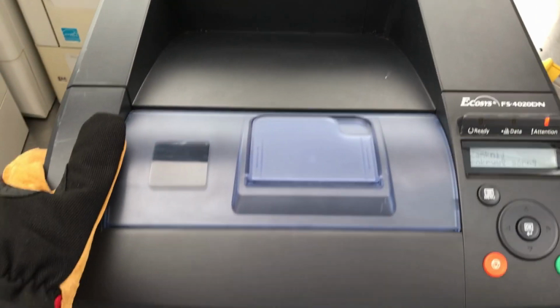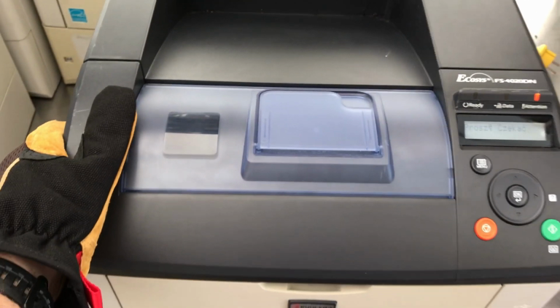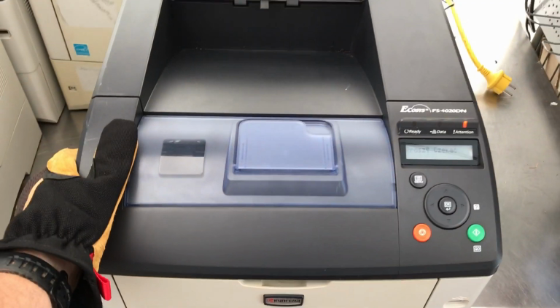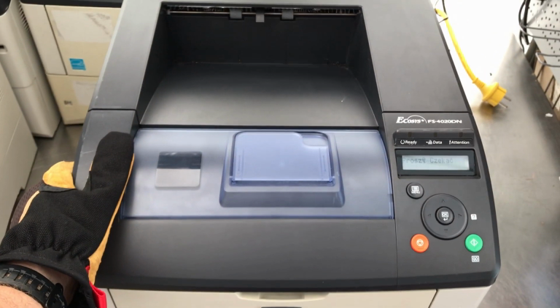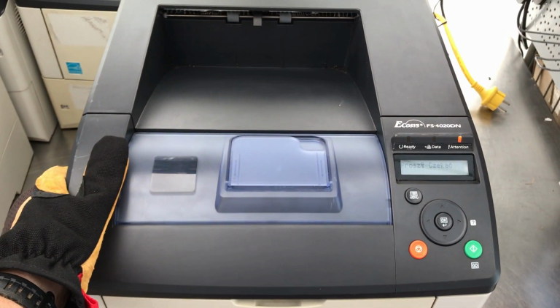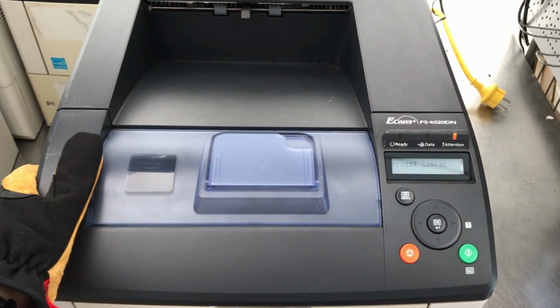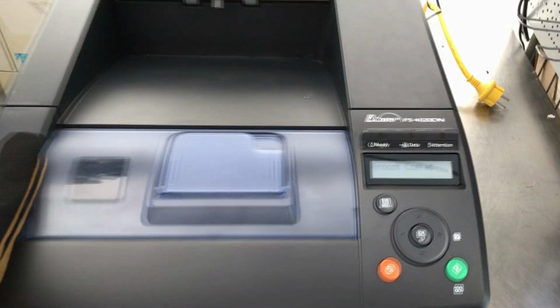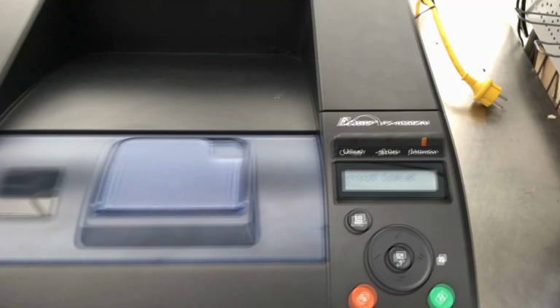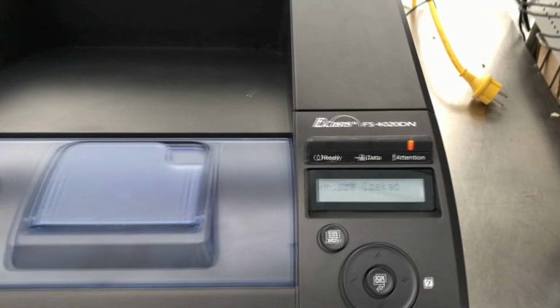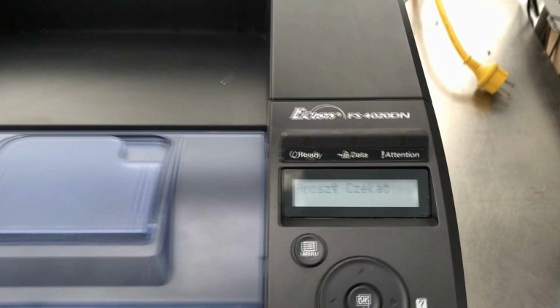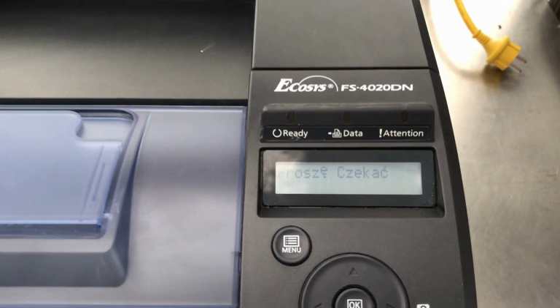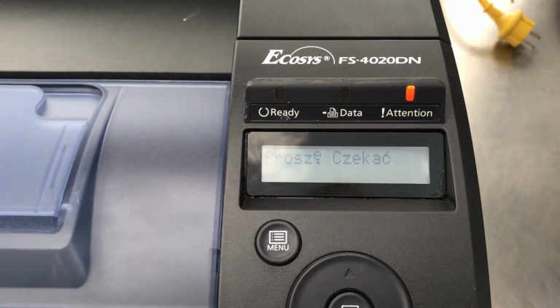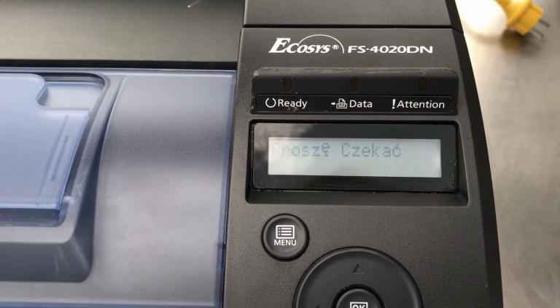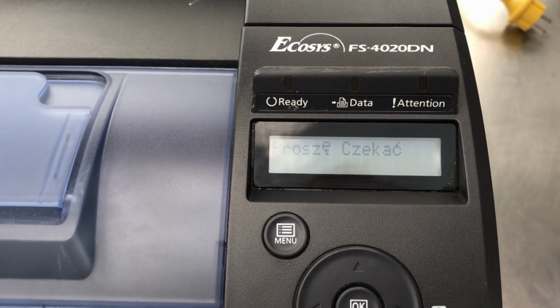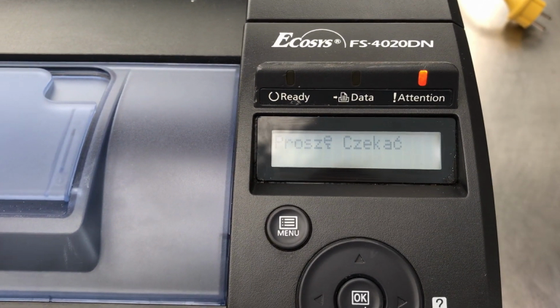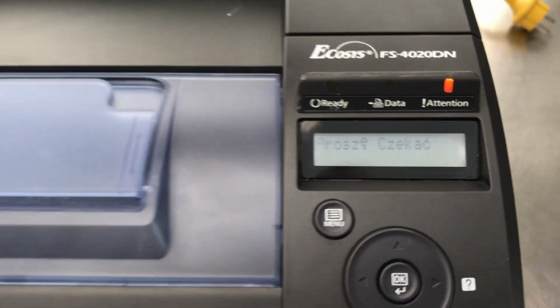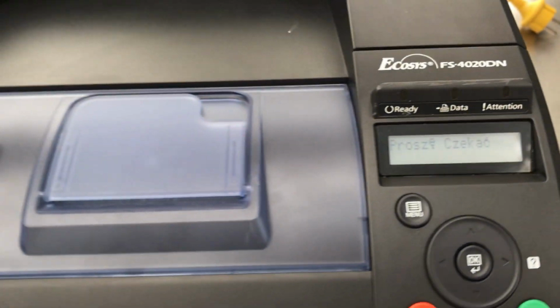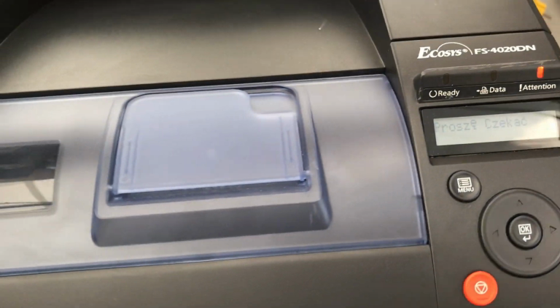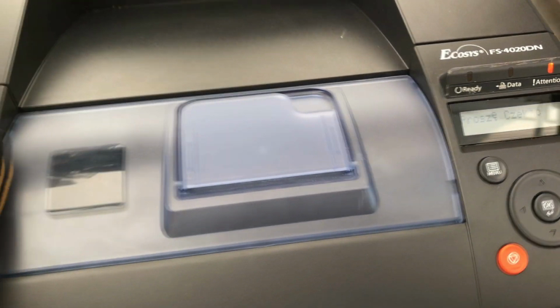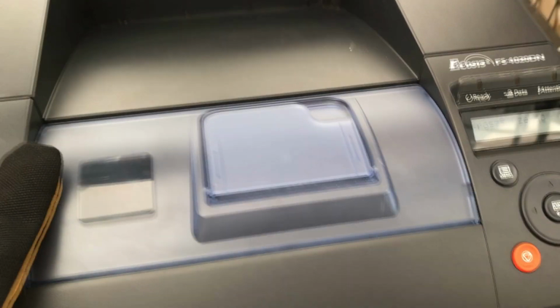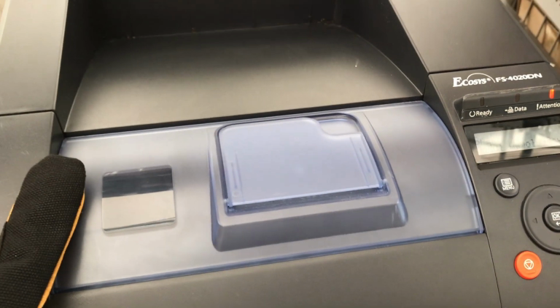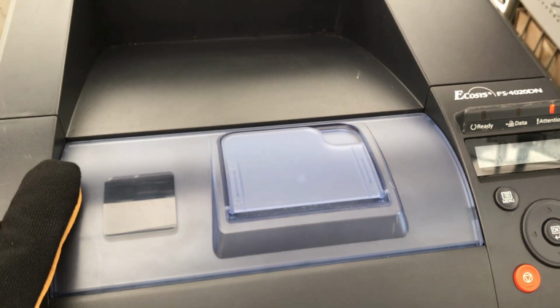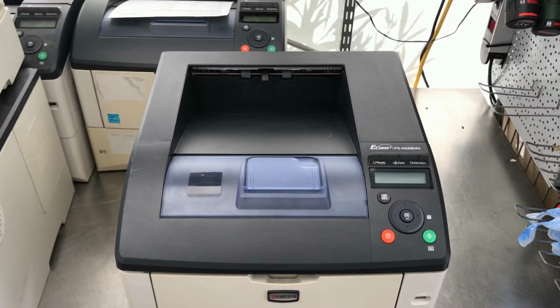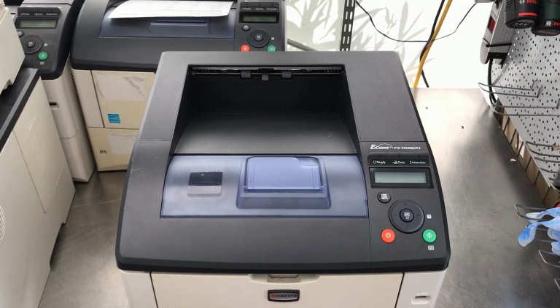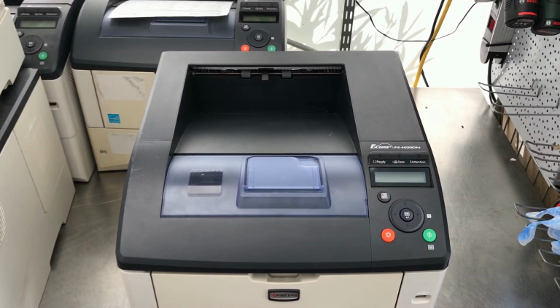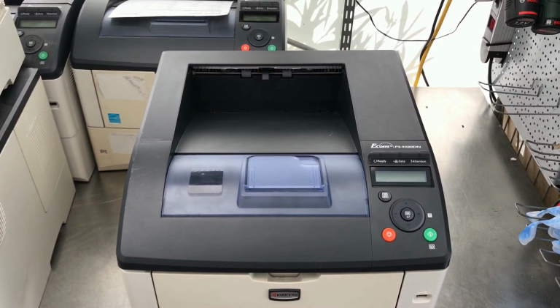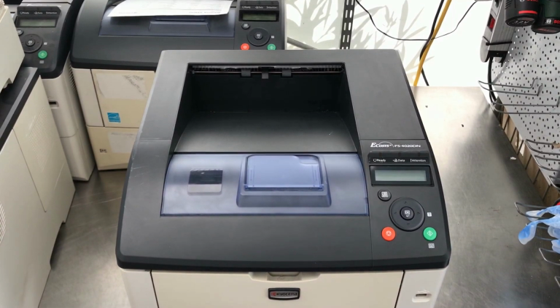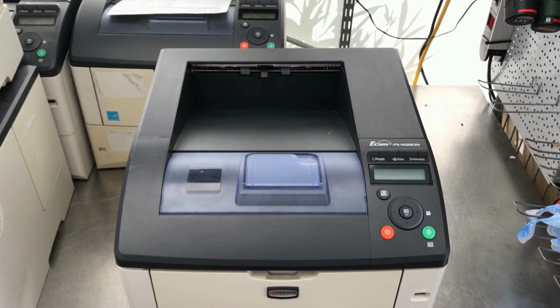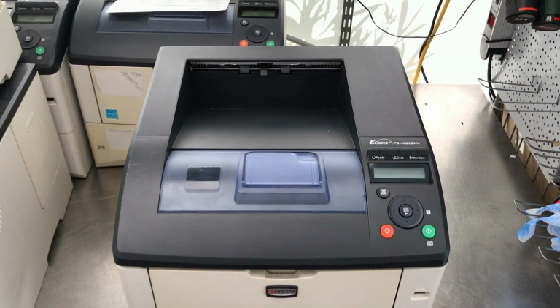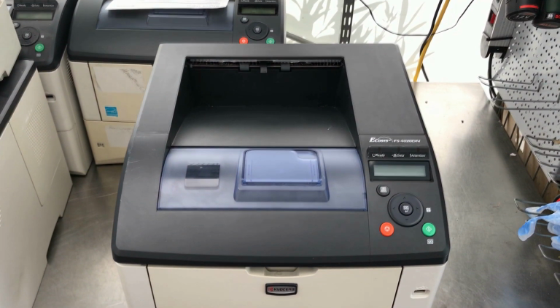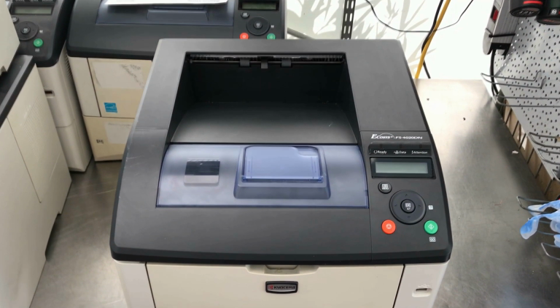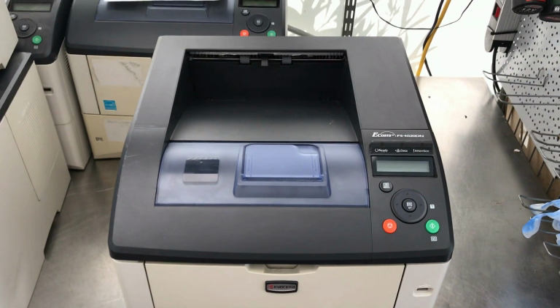Have you ever seen a laser working in a printer? Surely you've heard its noise many times, which sounds like a high-powered fan. Don't worry — today I'll show you how the laser works directly in the printer.